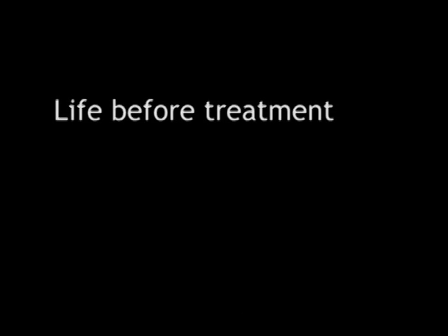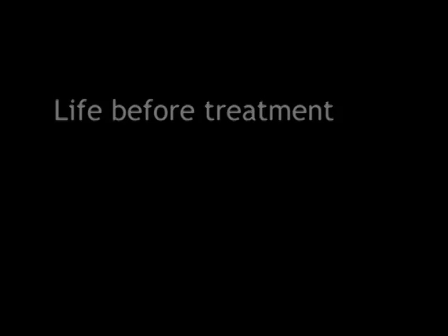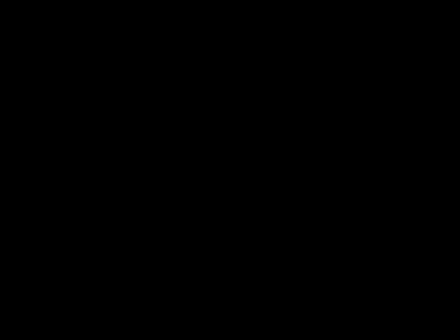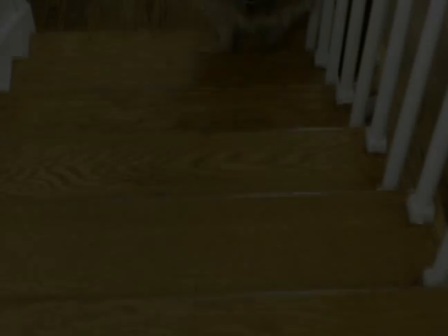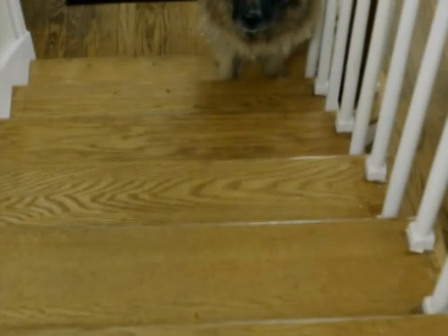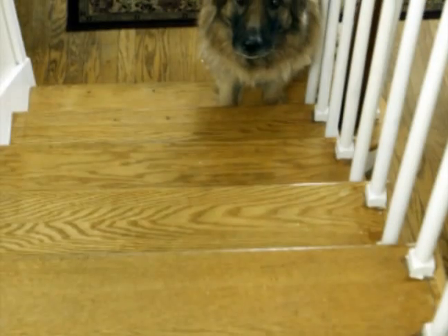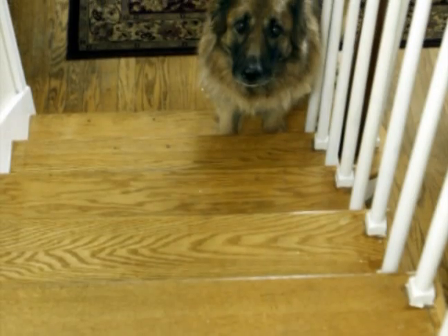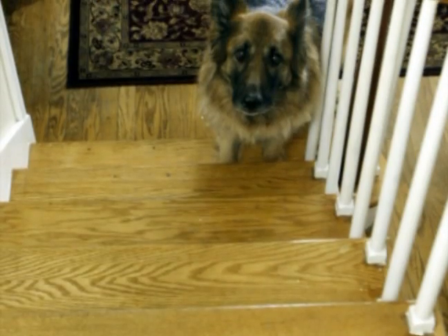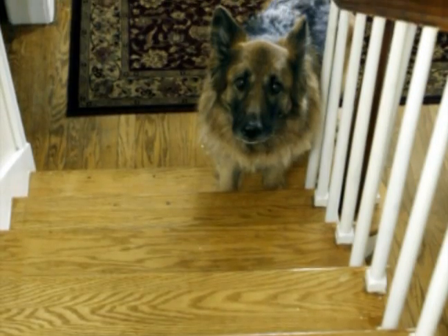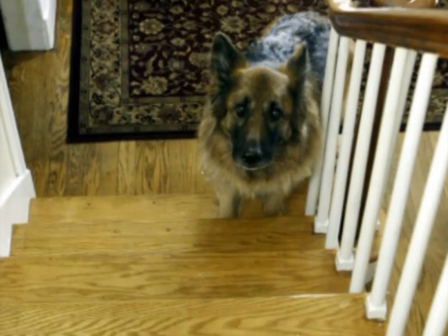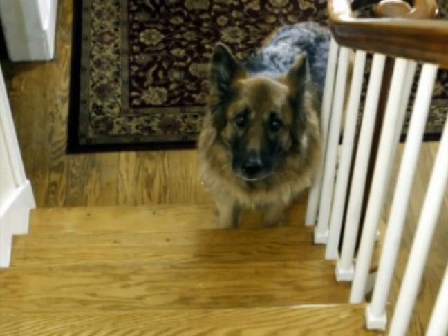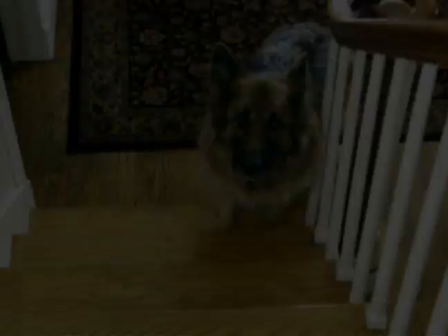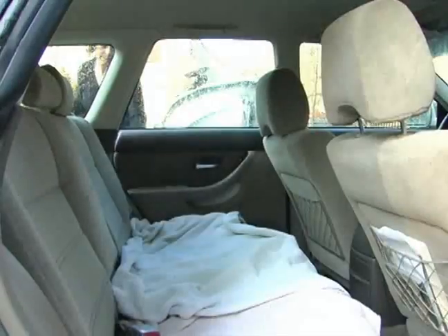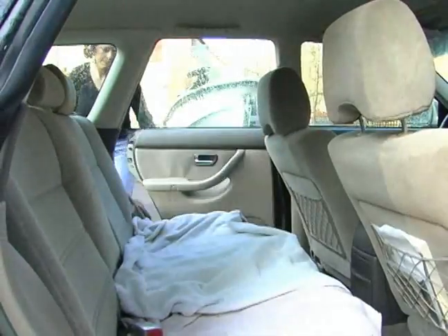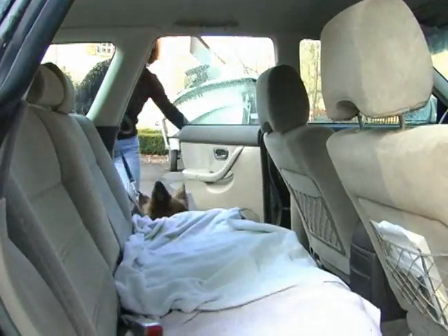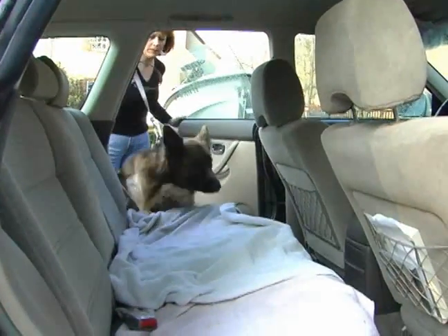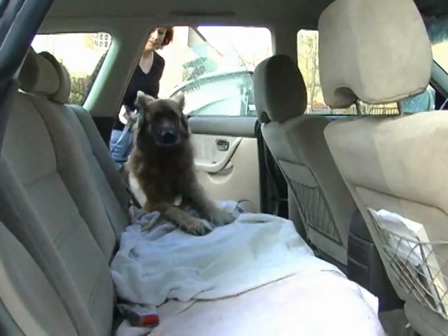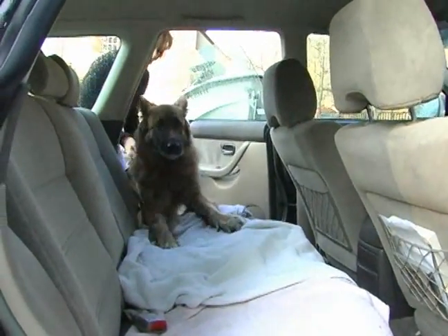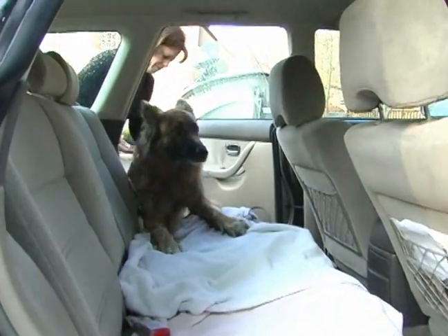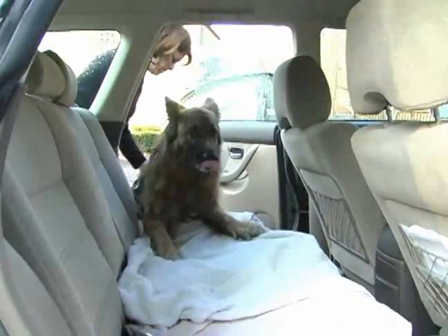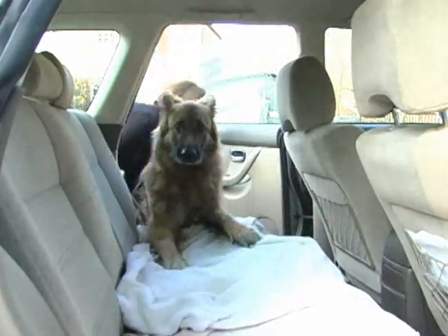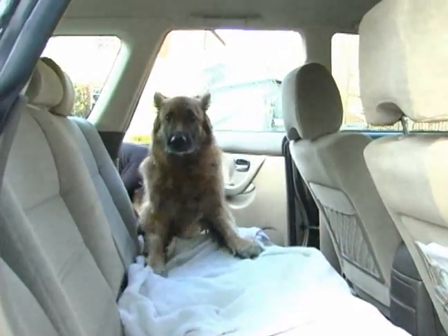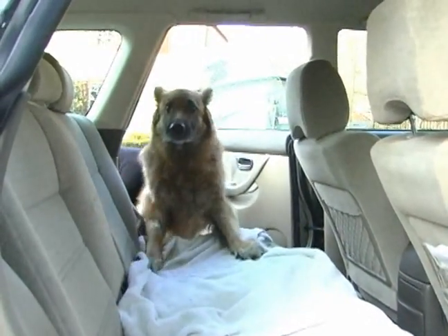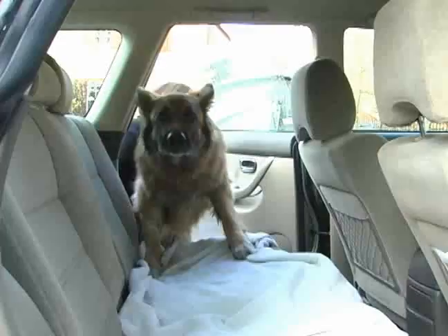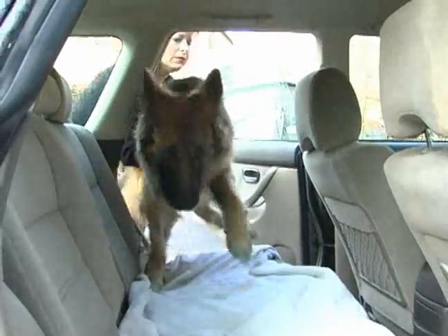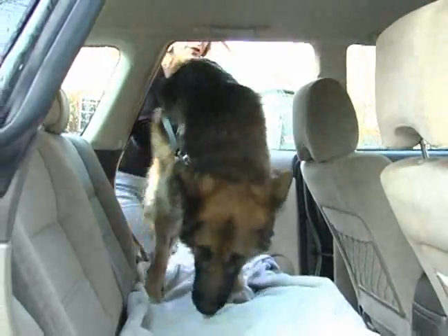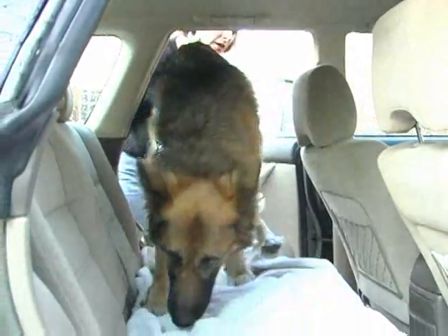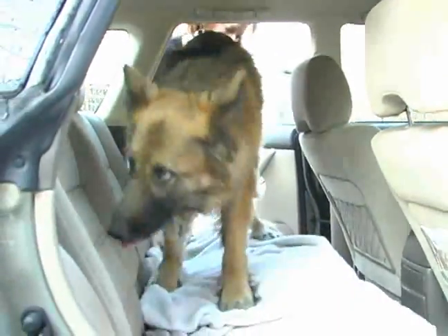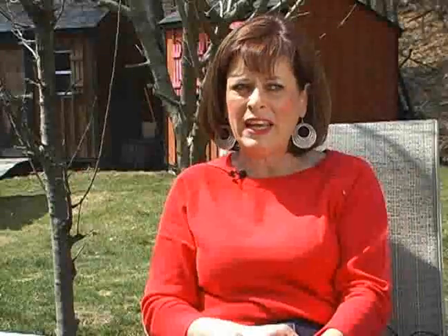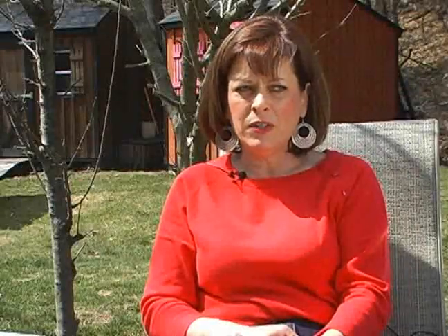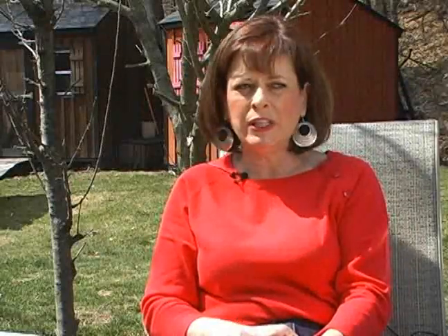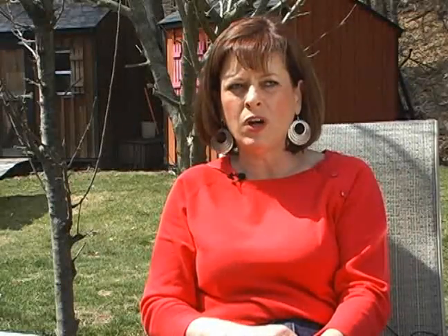Hip dysplasia impacted Dasha so much that she could not climb stairs. She could not get into the car by herself. Running — she really couldn't run.